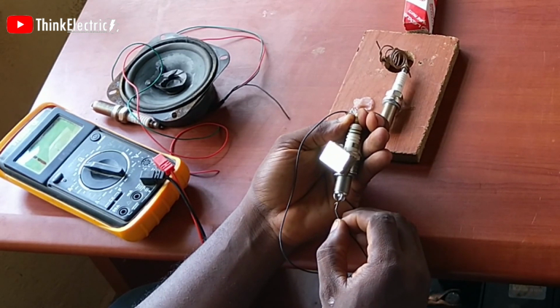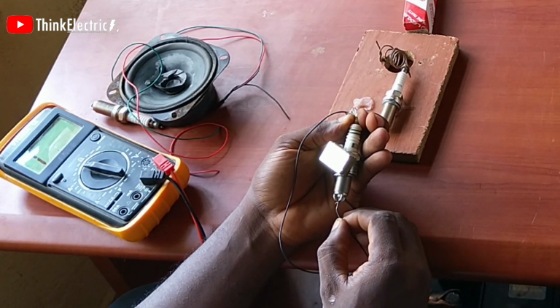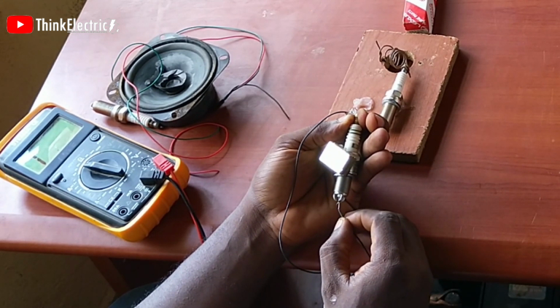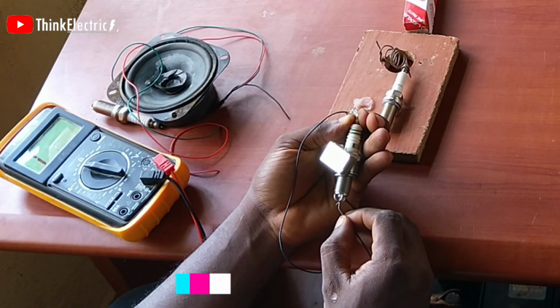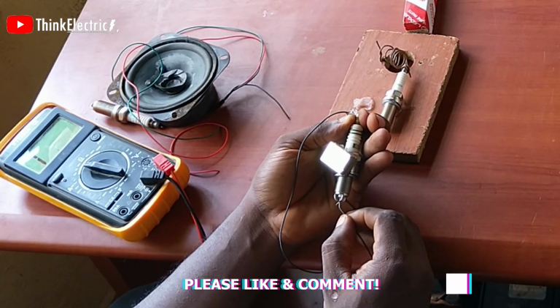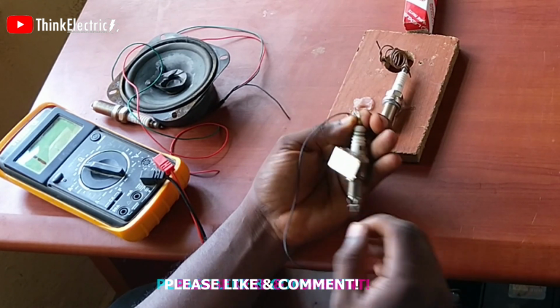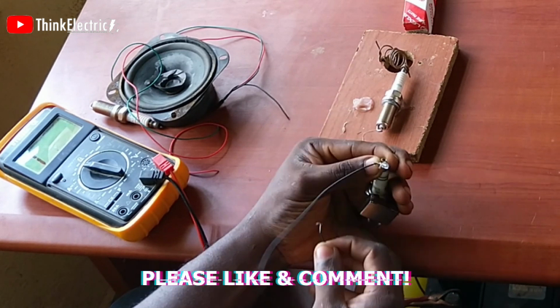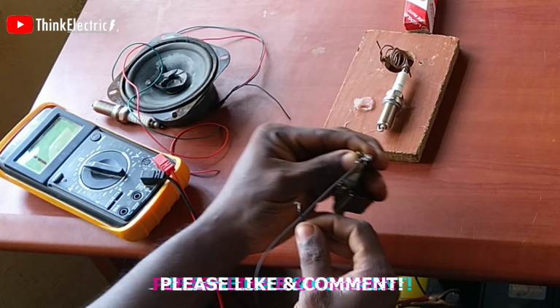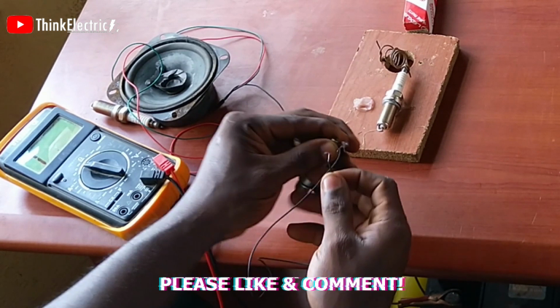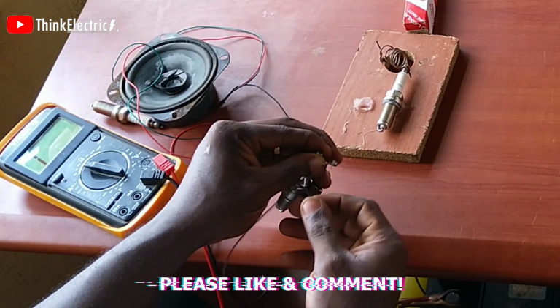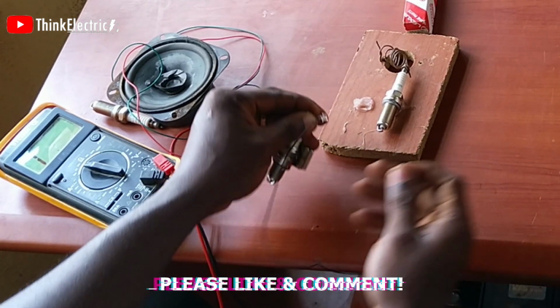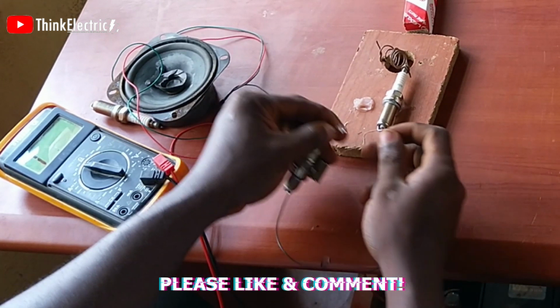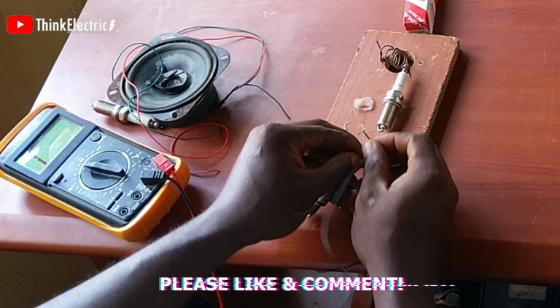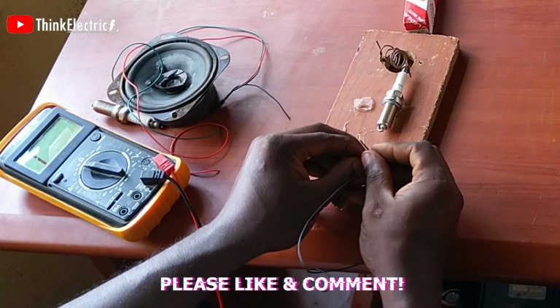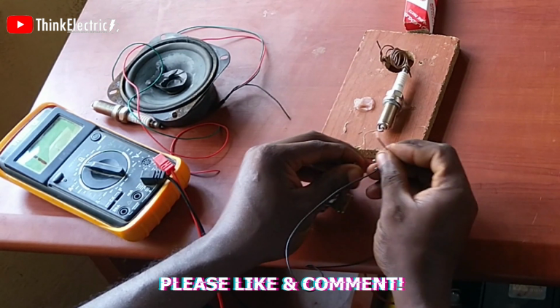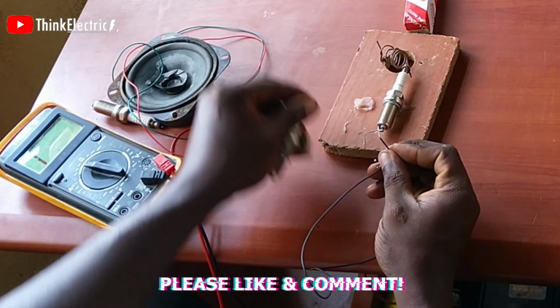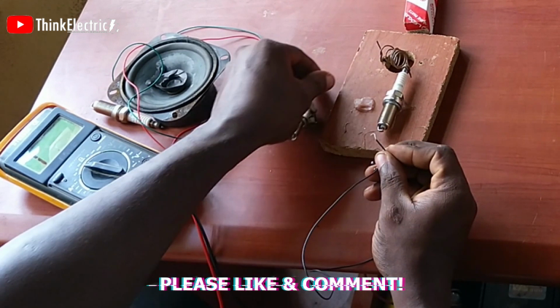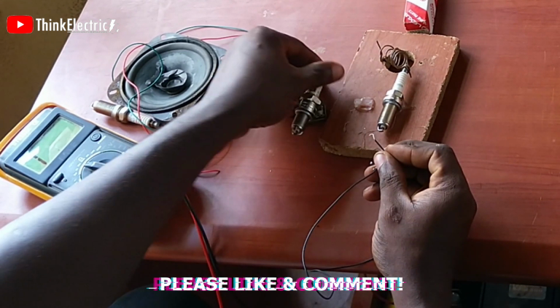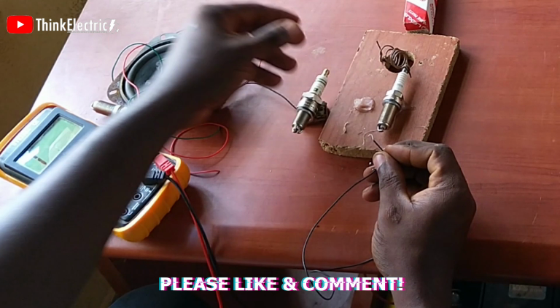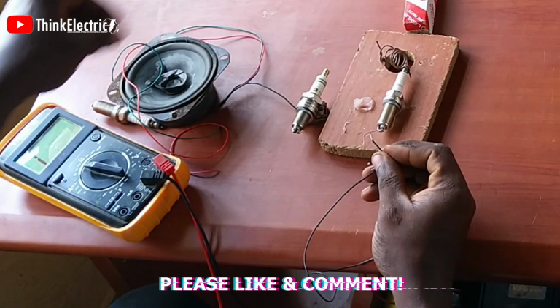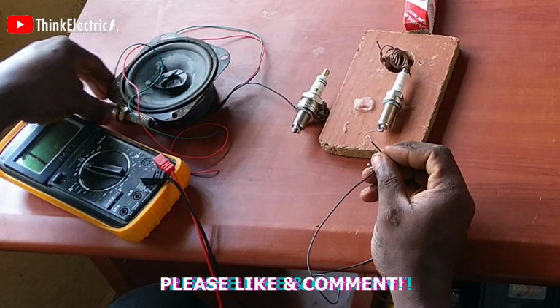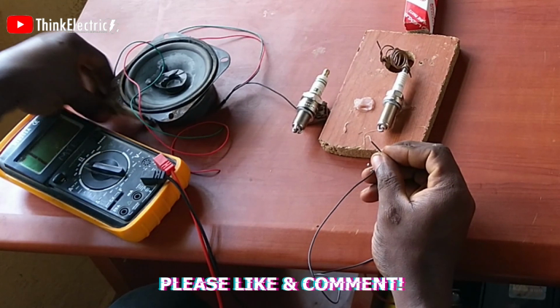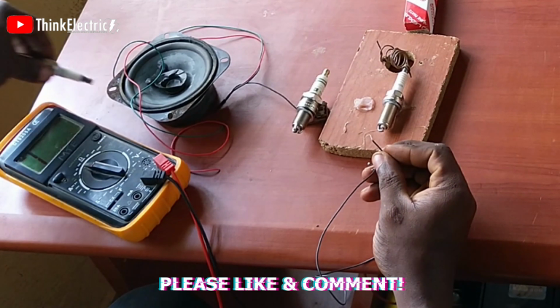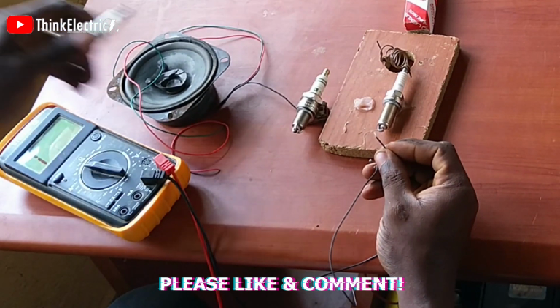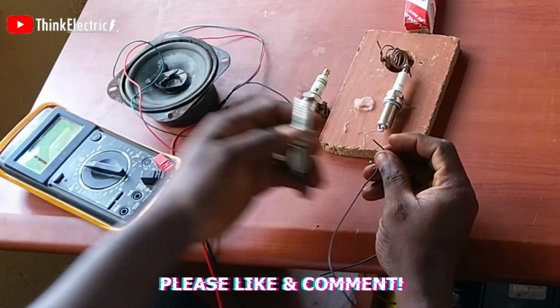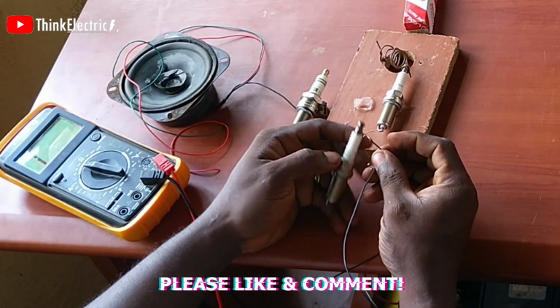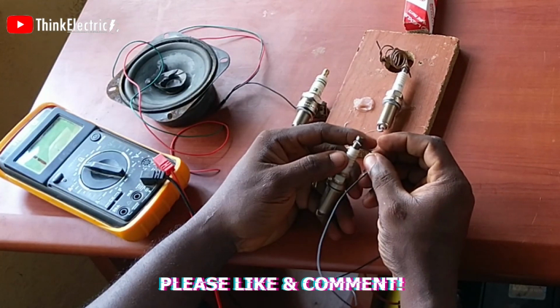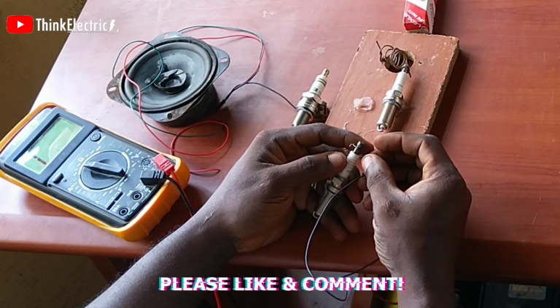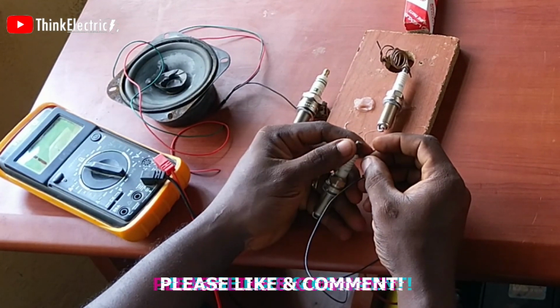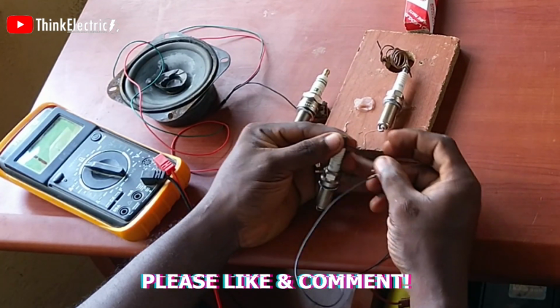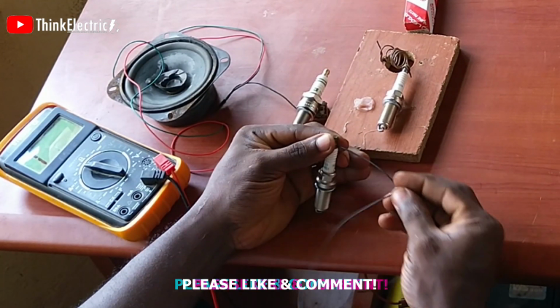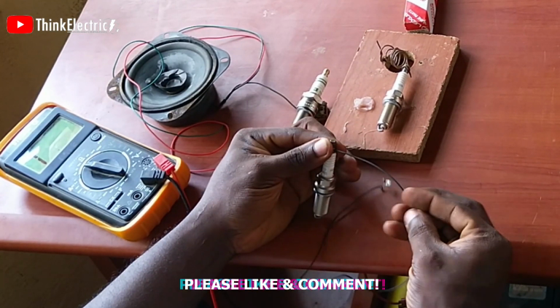So there will be no need to go further and attempt to generate electricity from this, which means I may not be able to confirm if my connection was wrong or right.